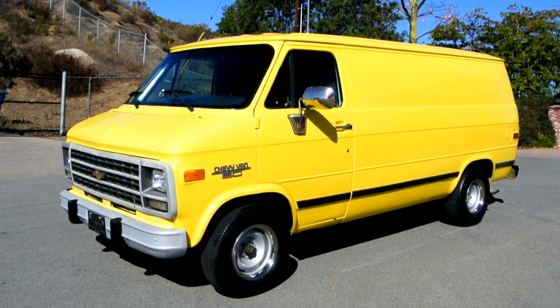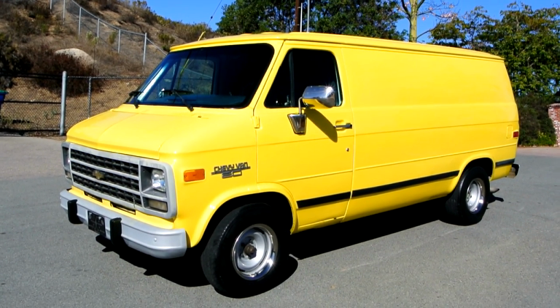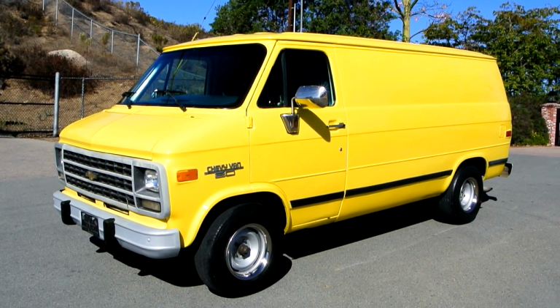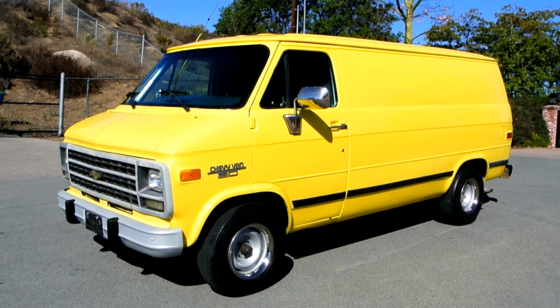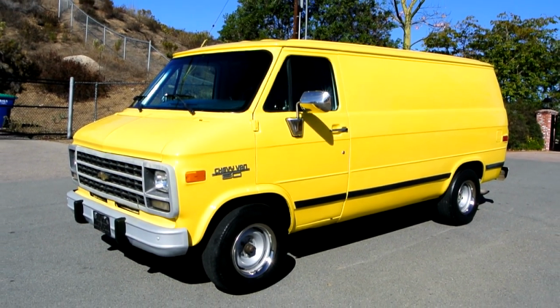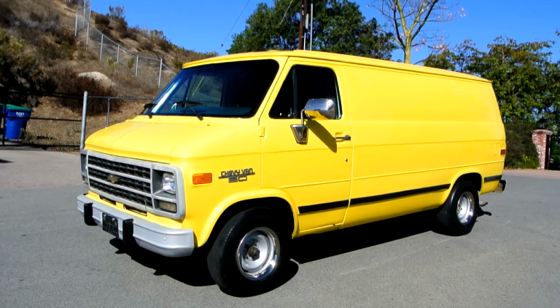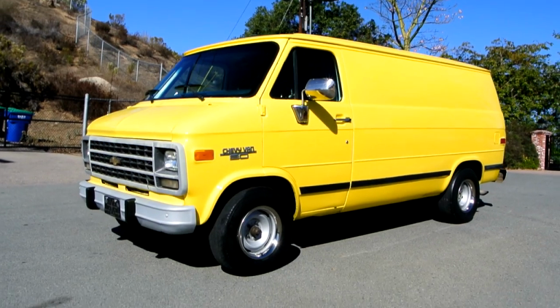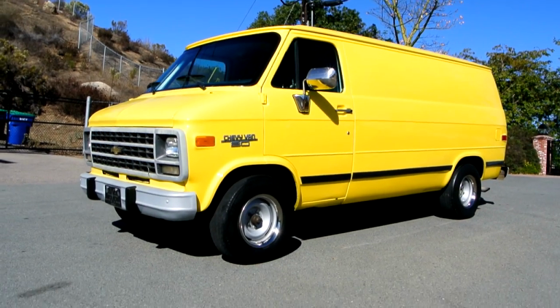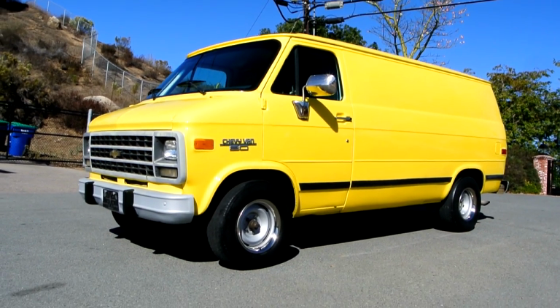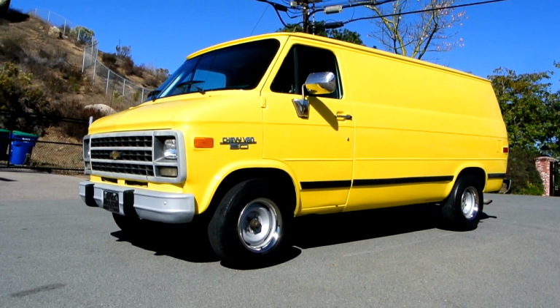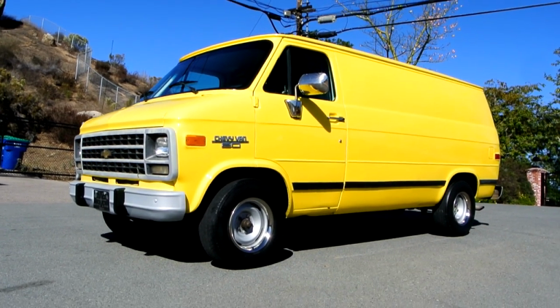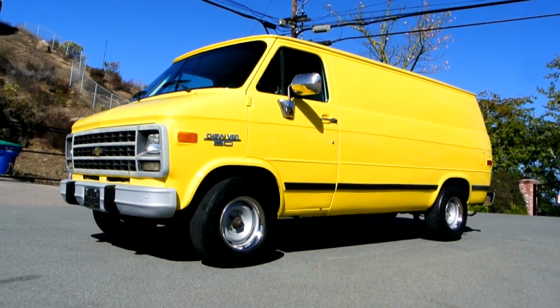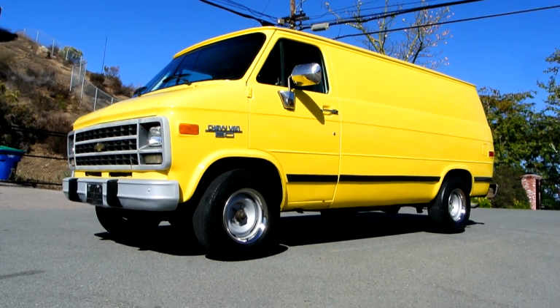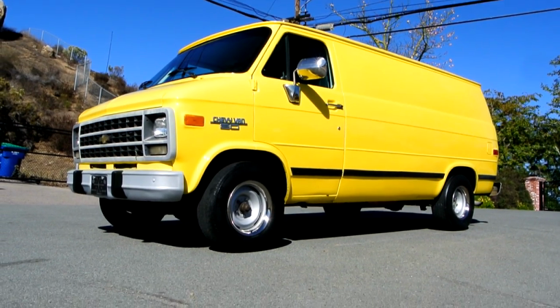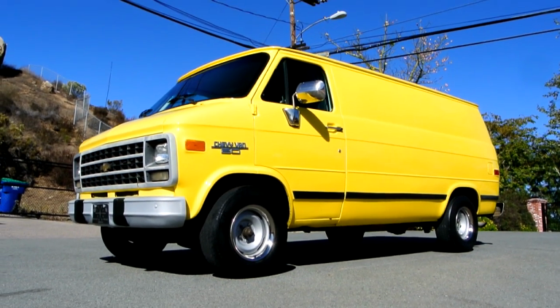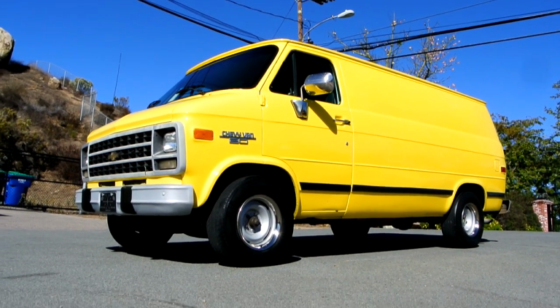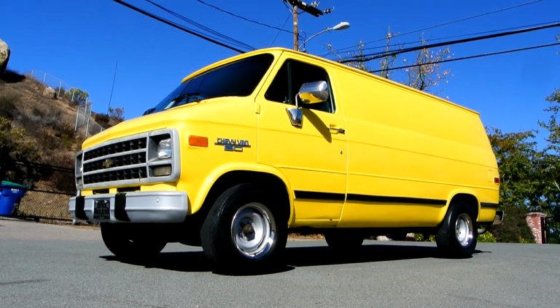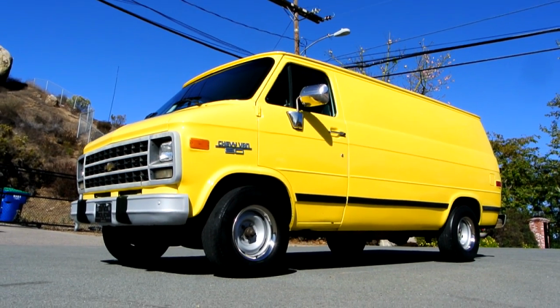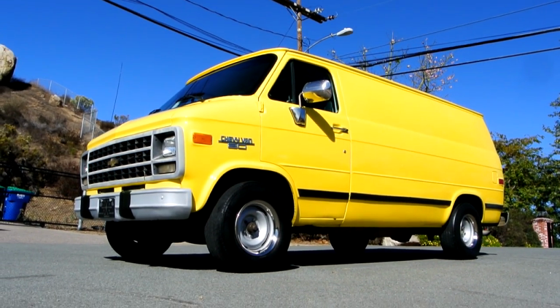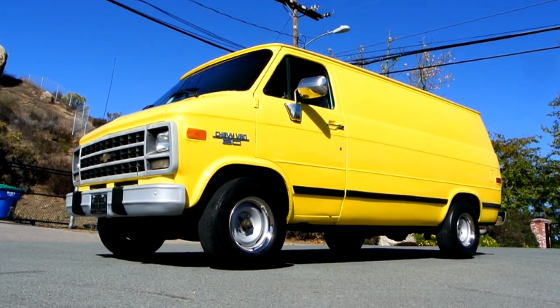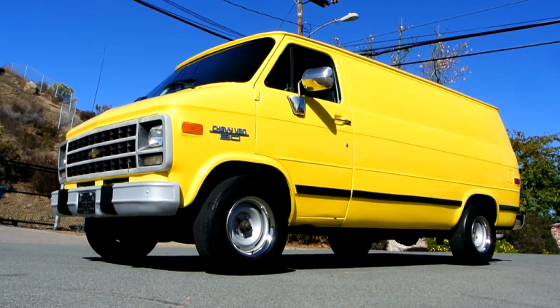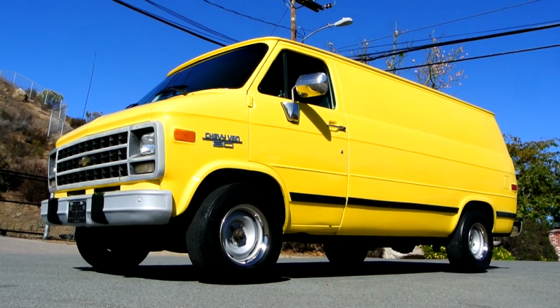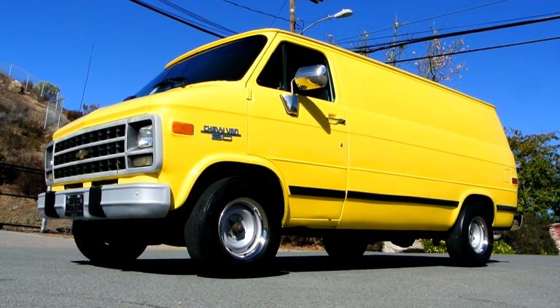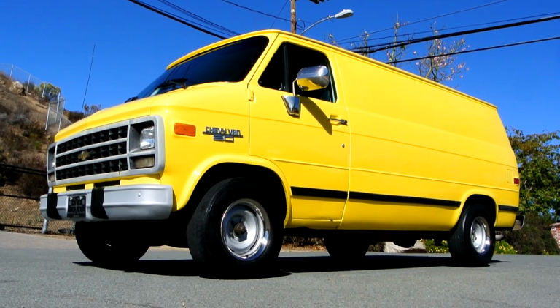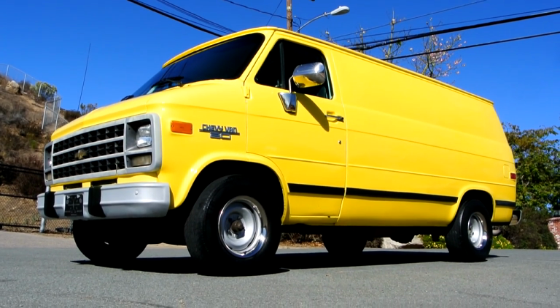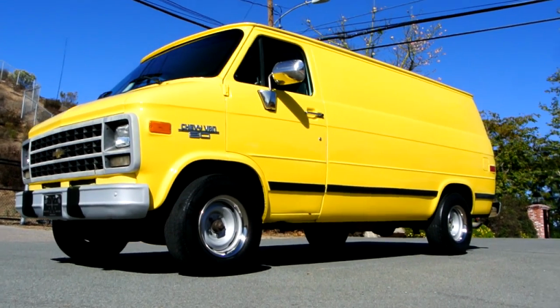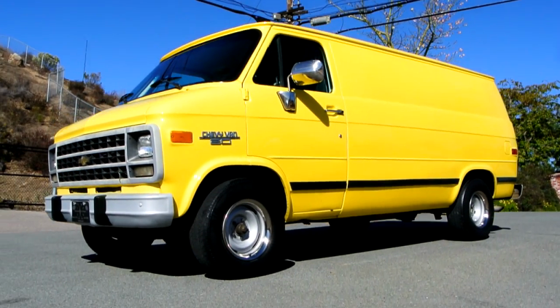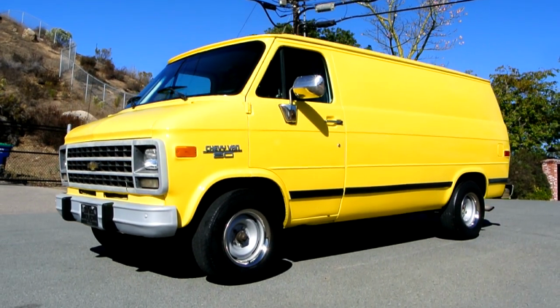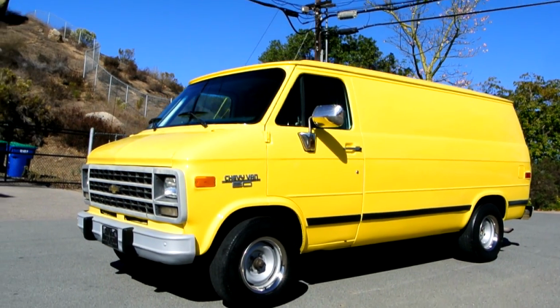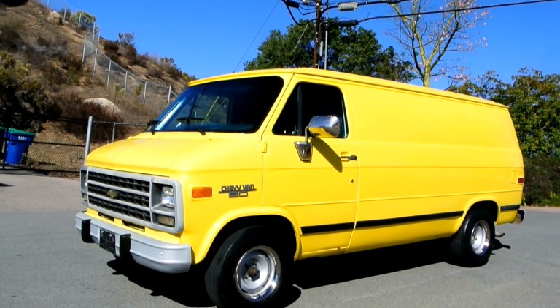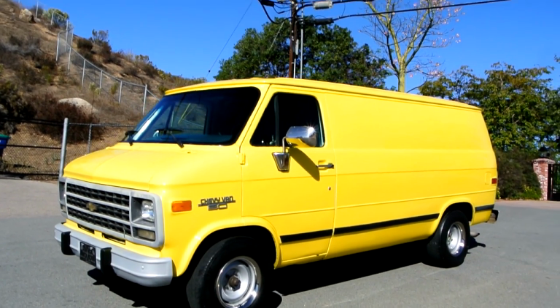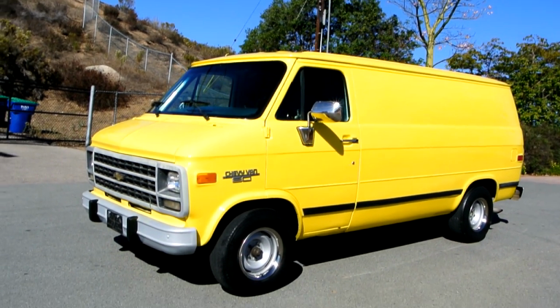OneOwnerCarGuy, OneOwnerCarGuy.com, and what I've got today for you is a beautiful 1994 Chevrolet G20 van. This is a one owner van and it's only got a hundred and ten thousand and change on it.